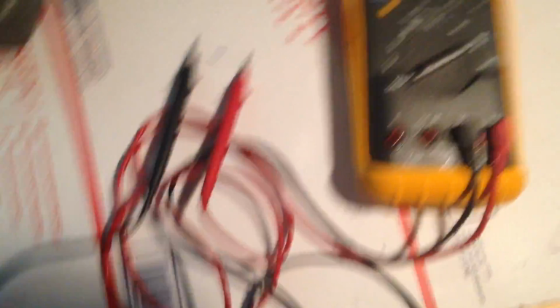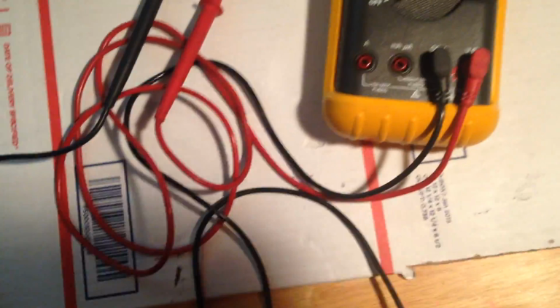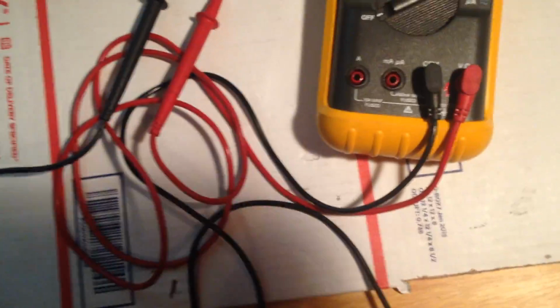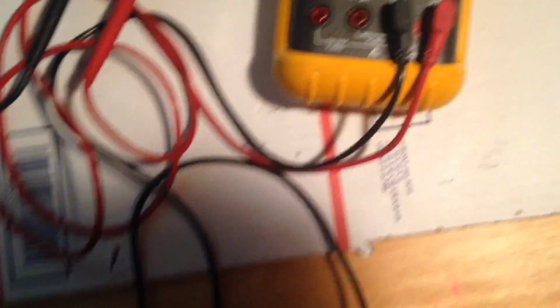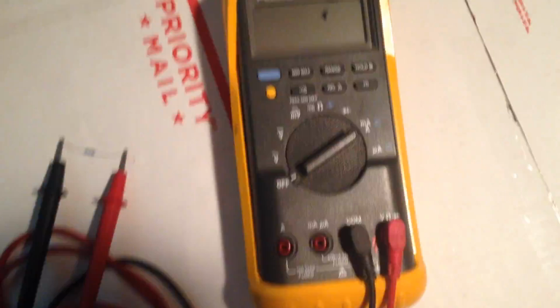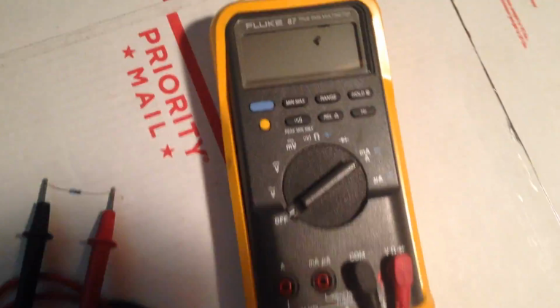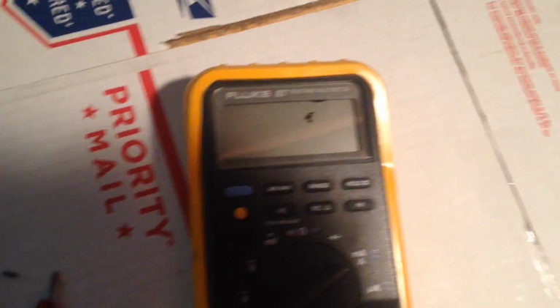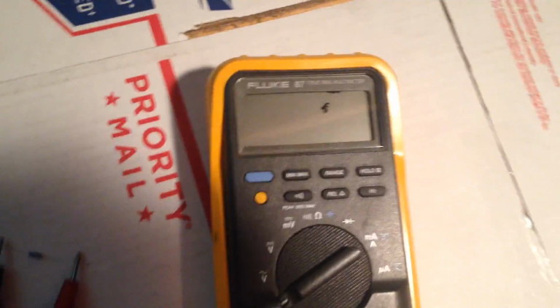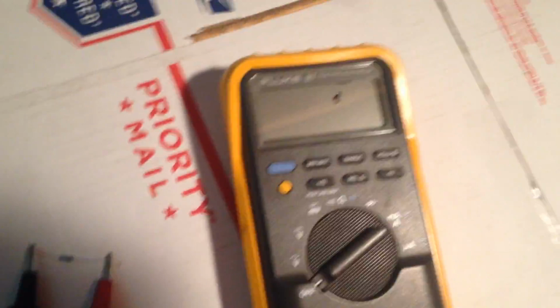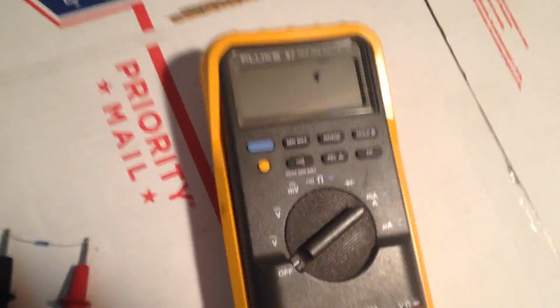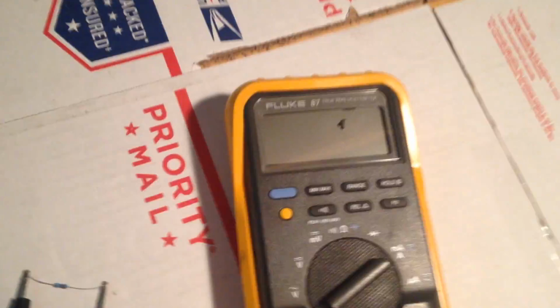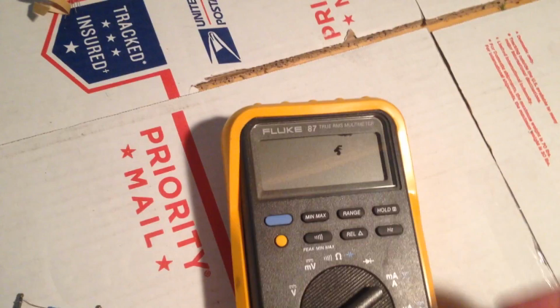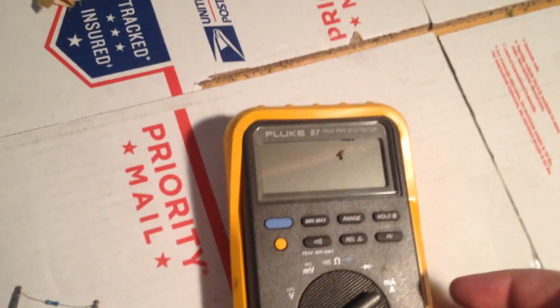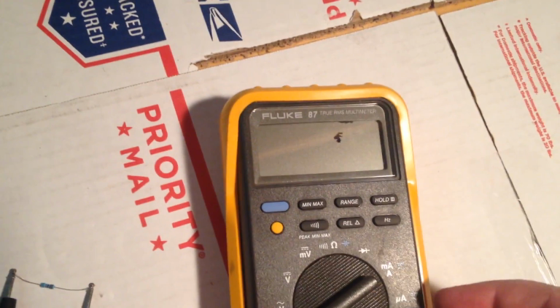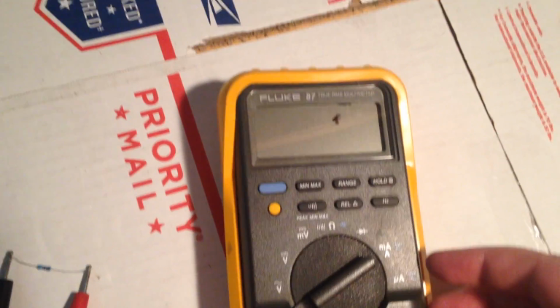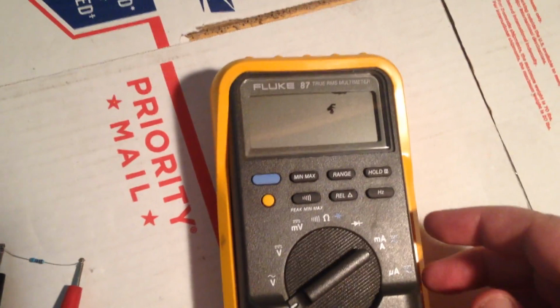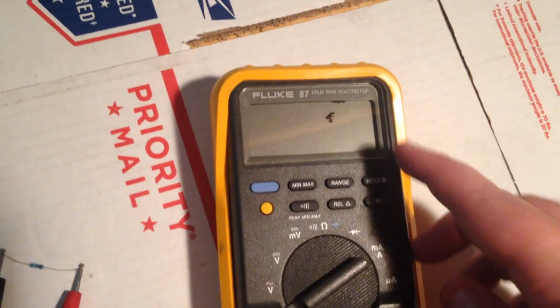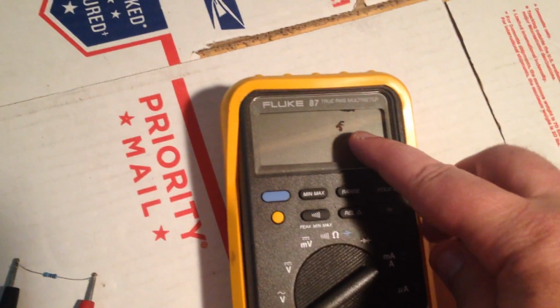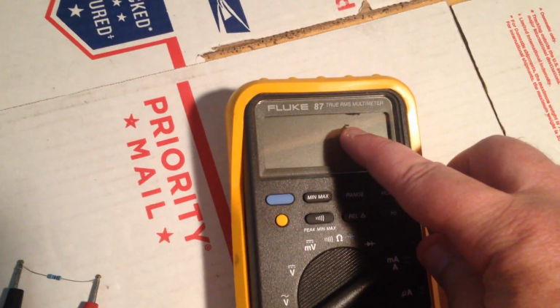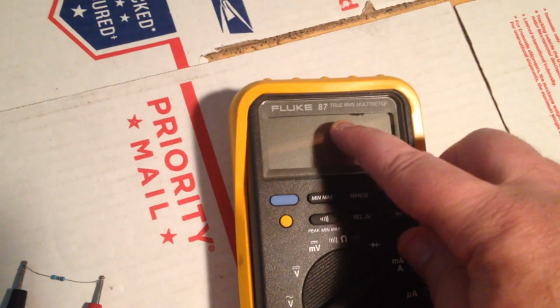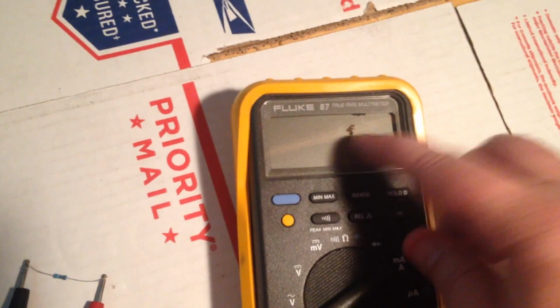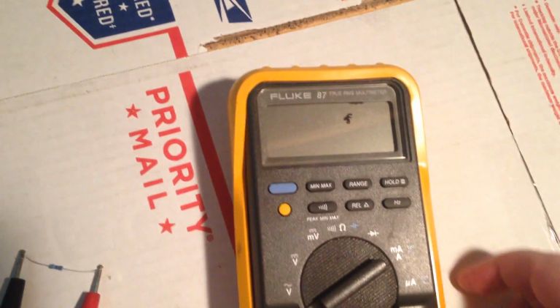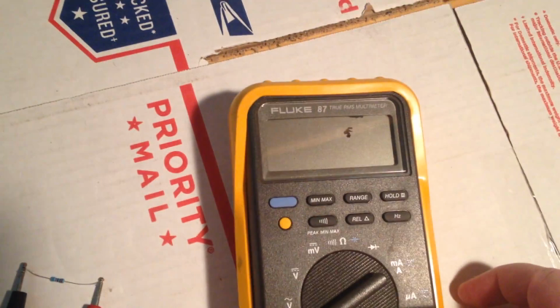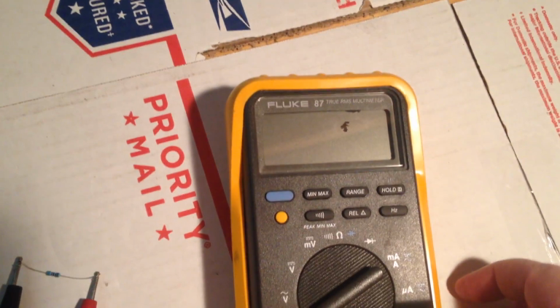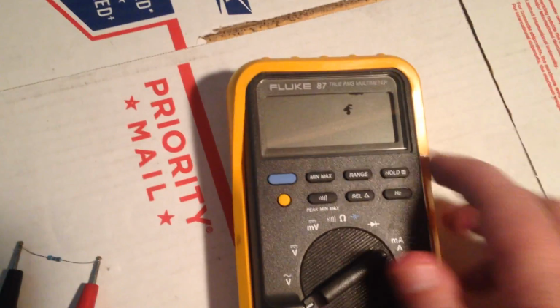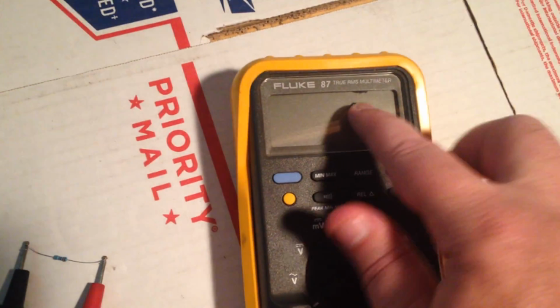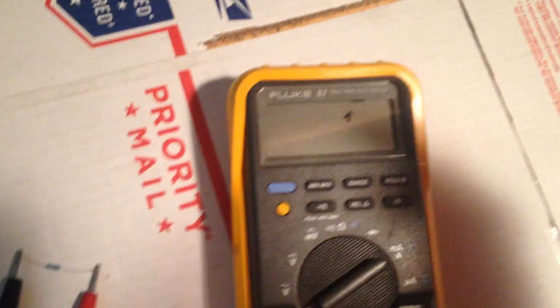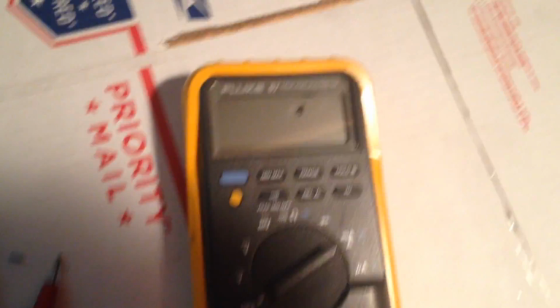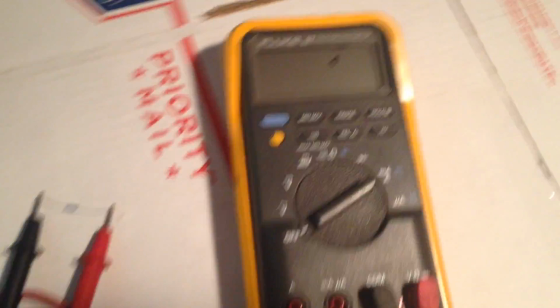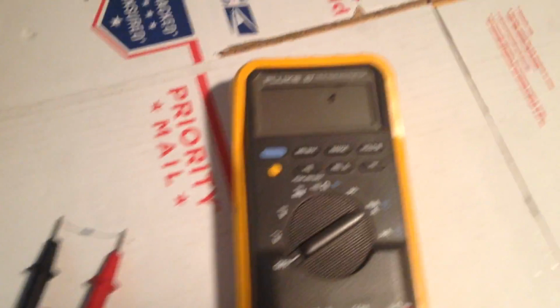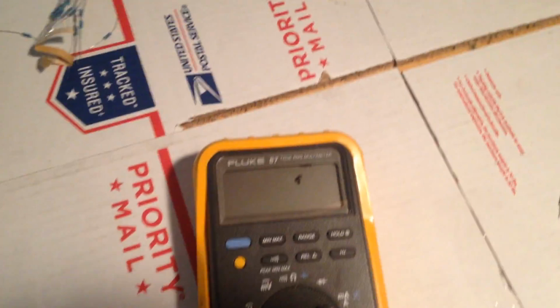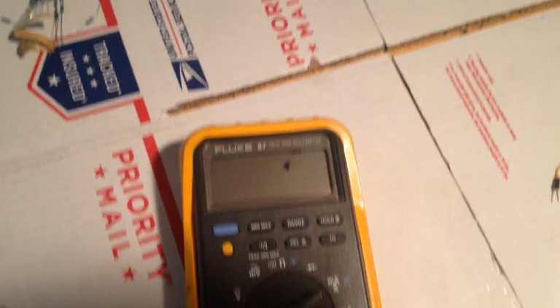It has the probes on it. The only defect I've seen is there's a dark spot right here on the LCD screen. It's there whether it's on or off.